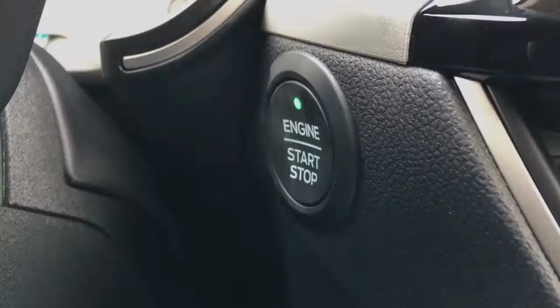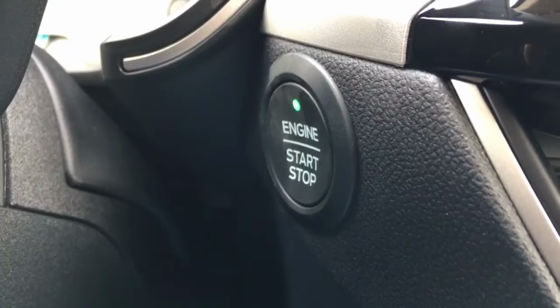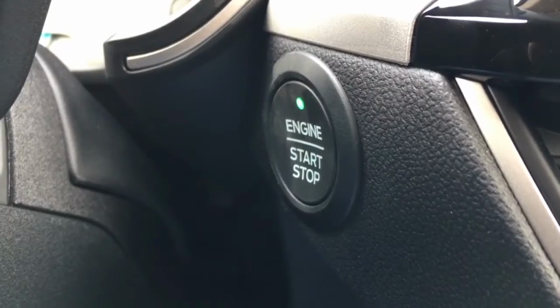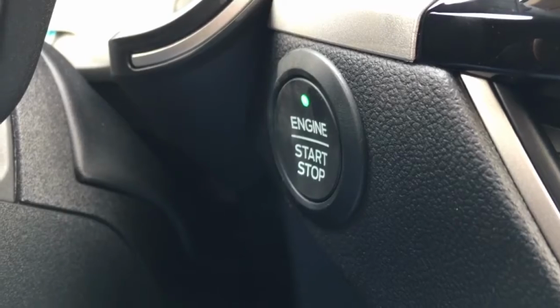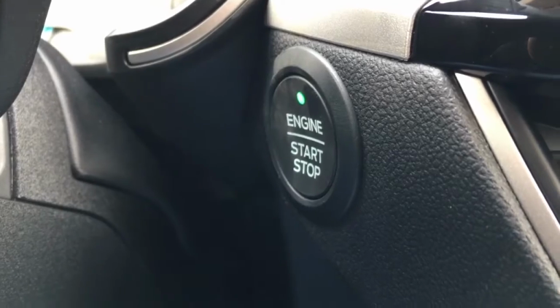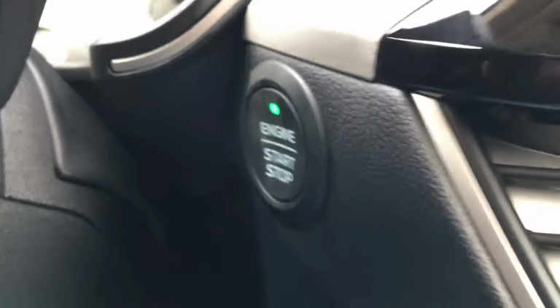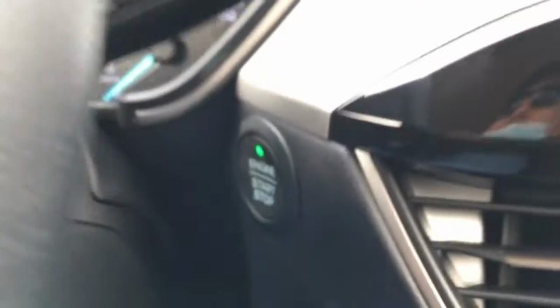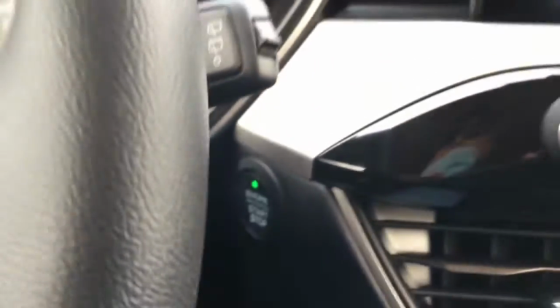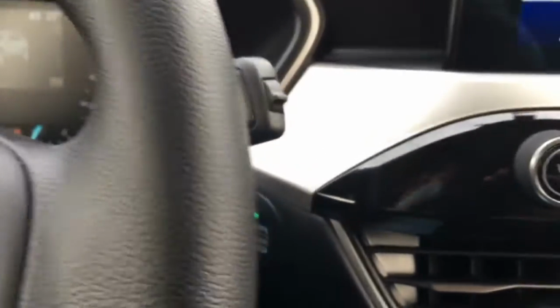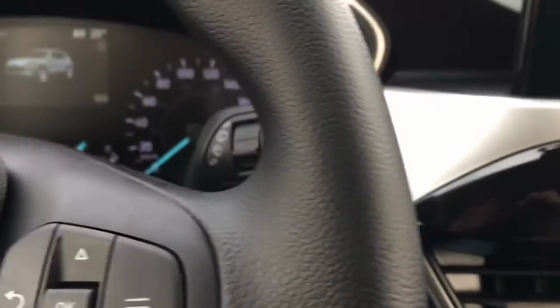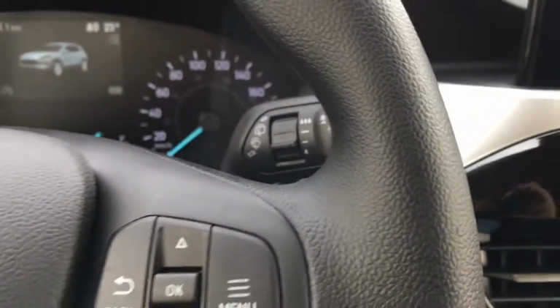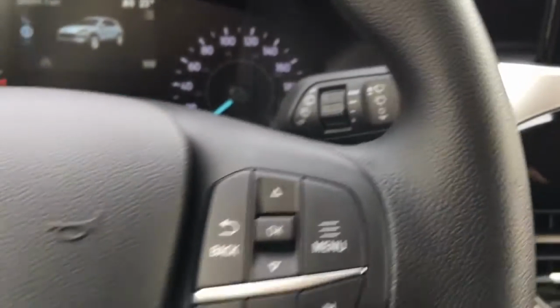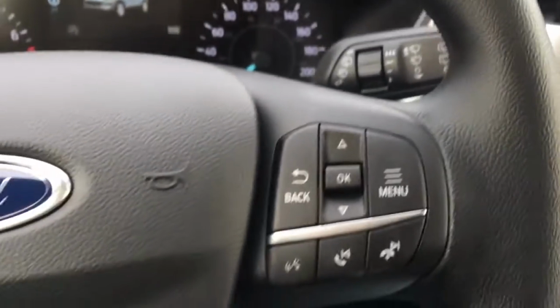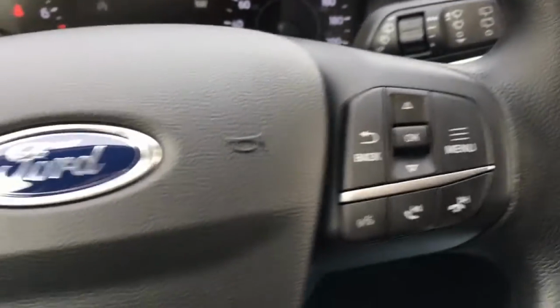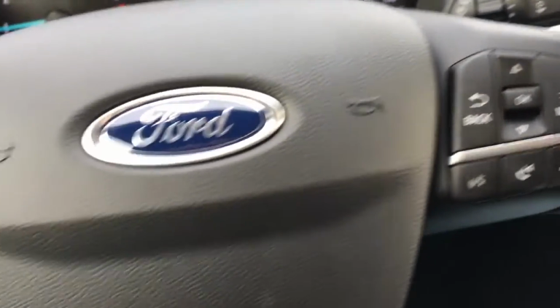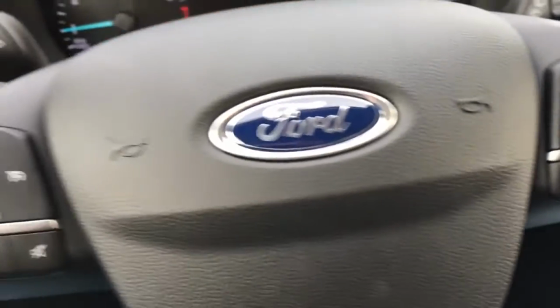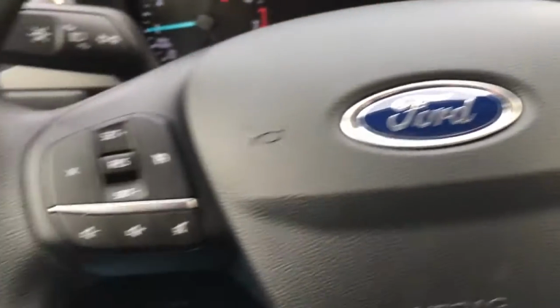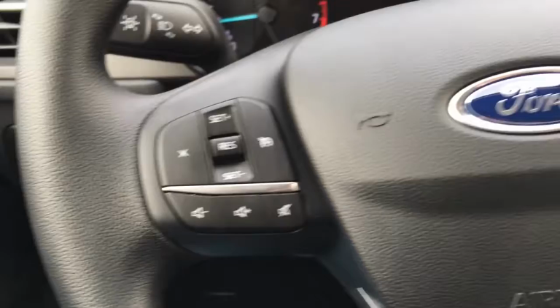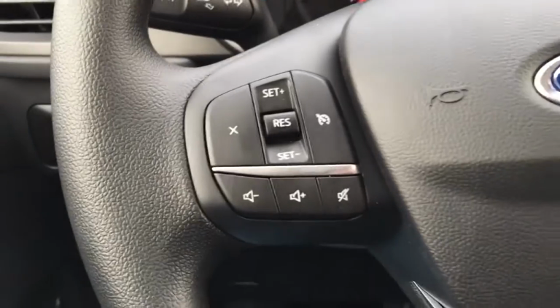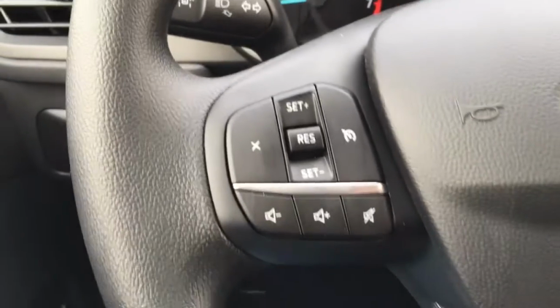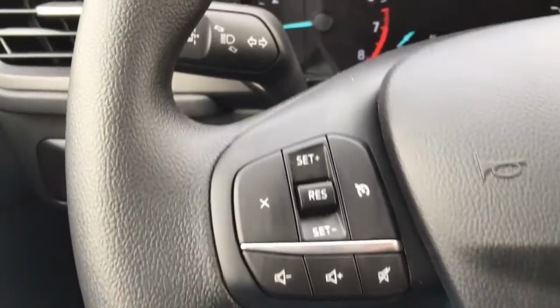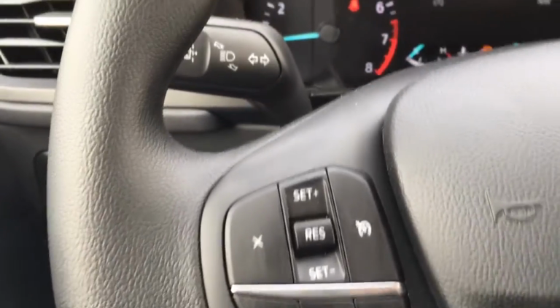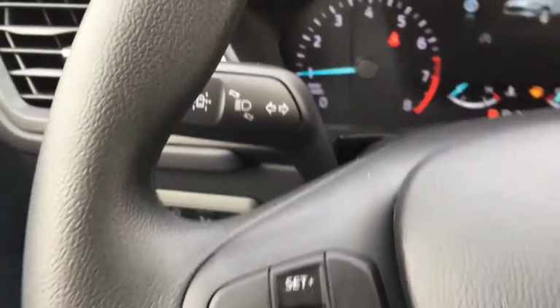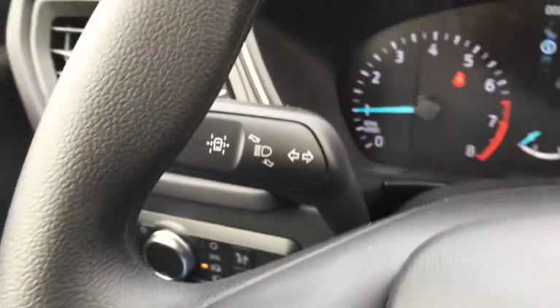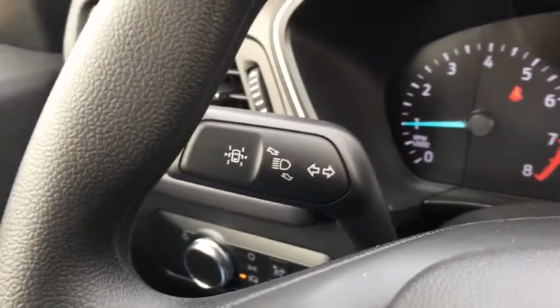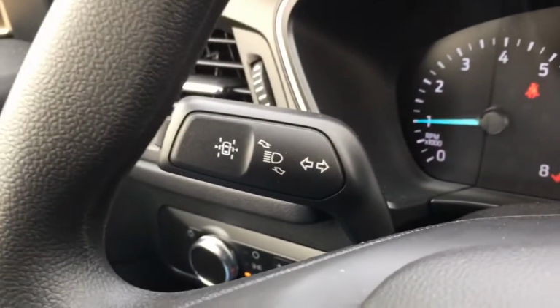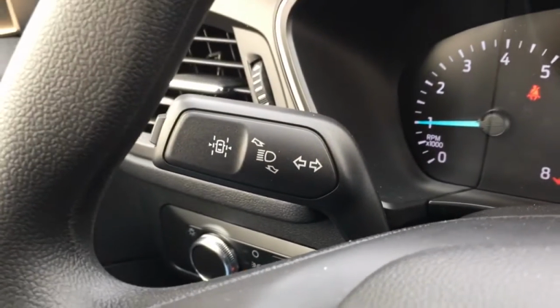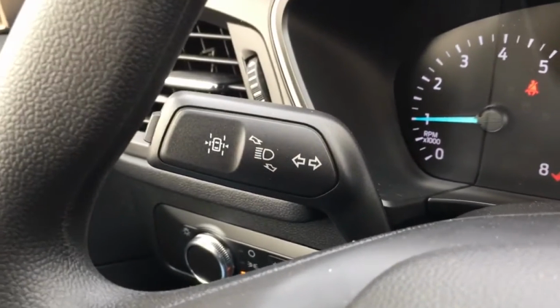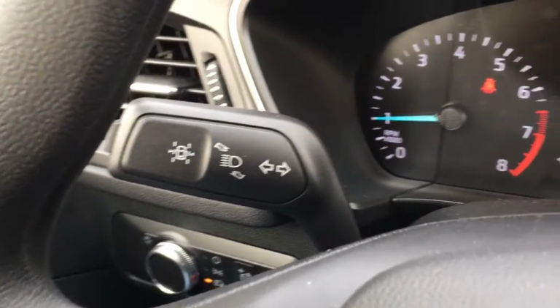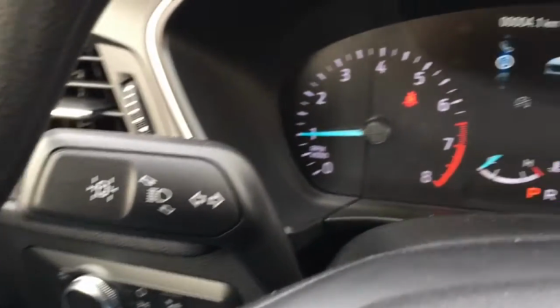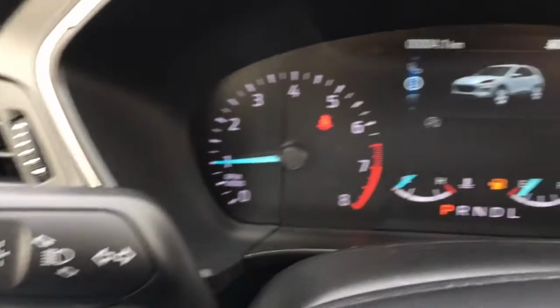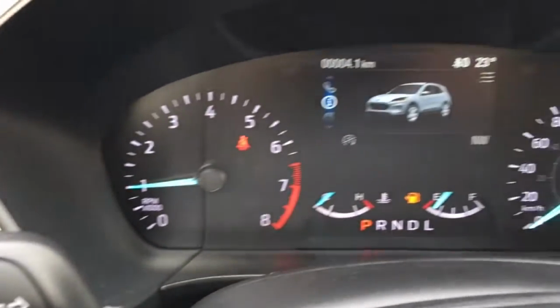This Escape has push-button start. On the steering wheel, you'll find media controls, voice command, phone, and information display. It also has a lane-keeping system activated via the left-hand signal.